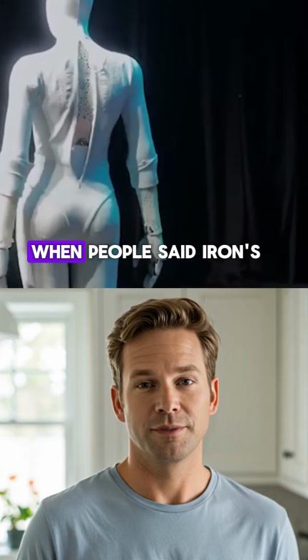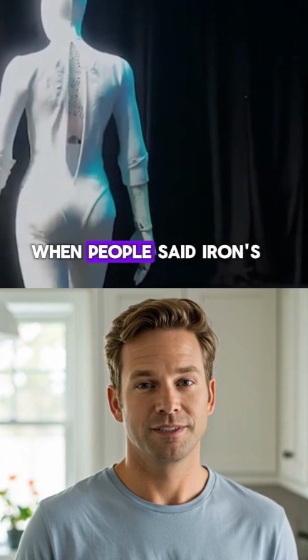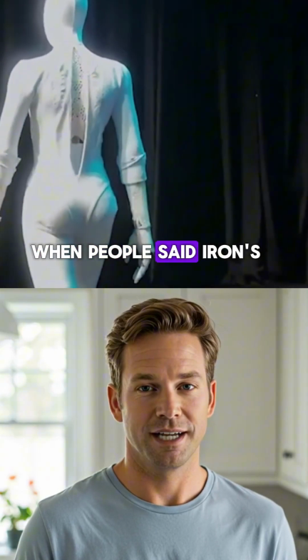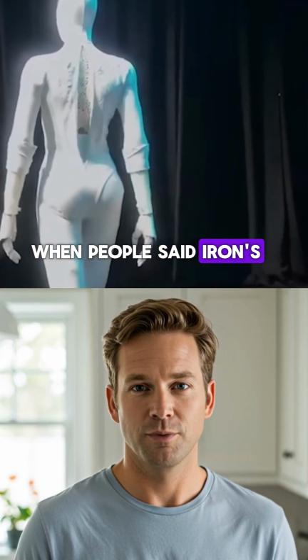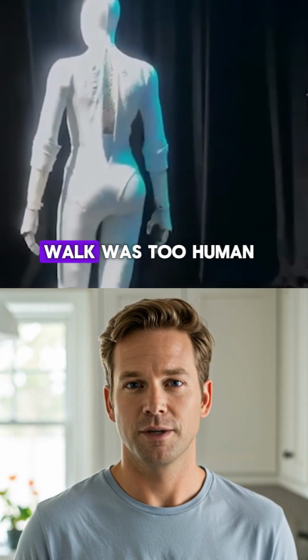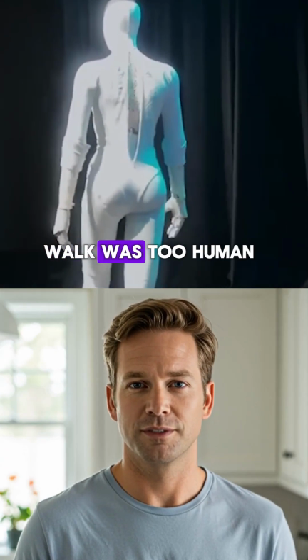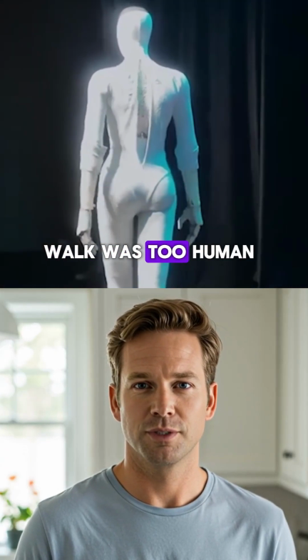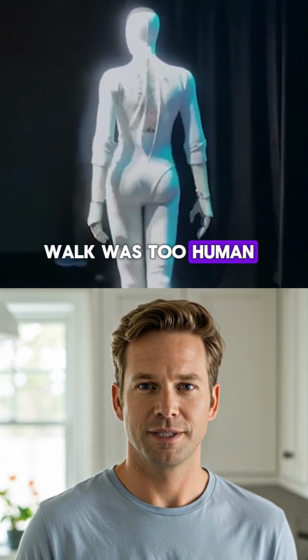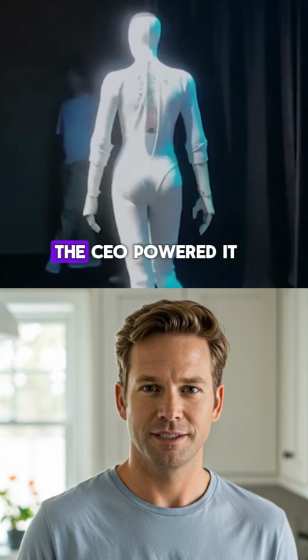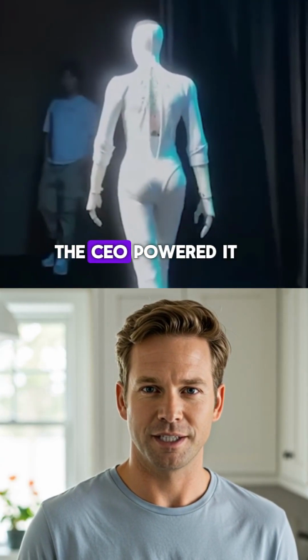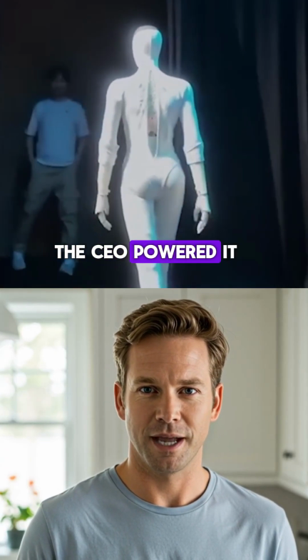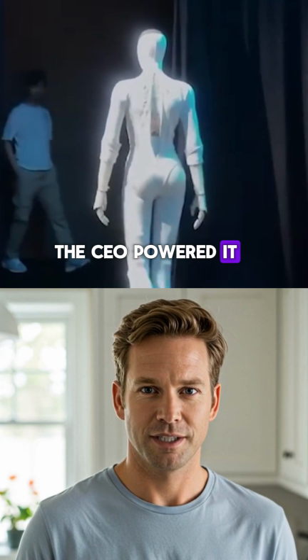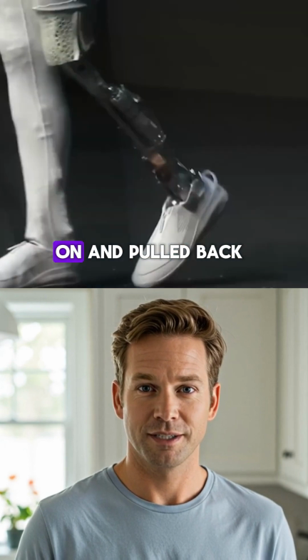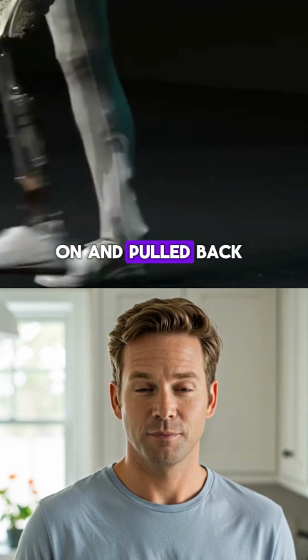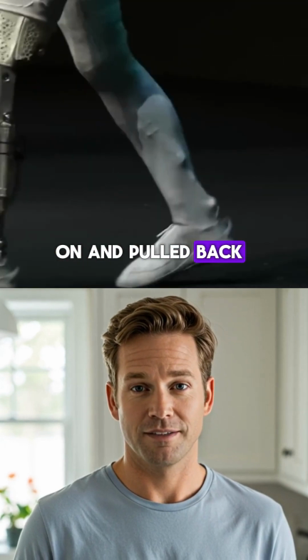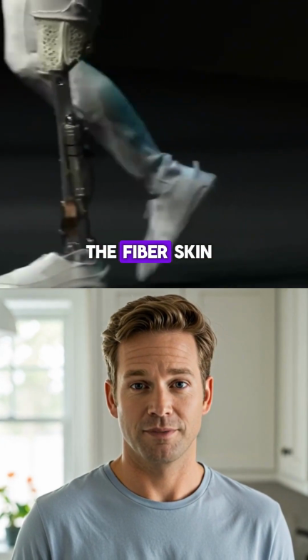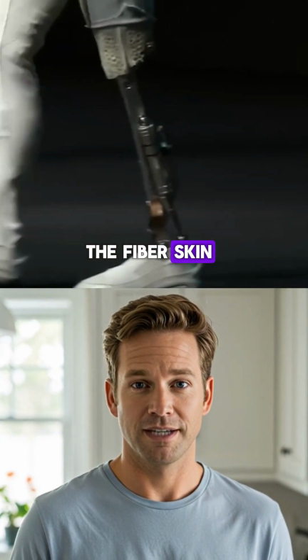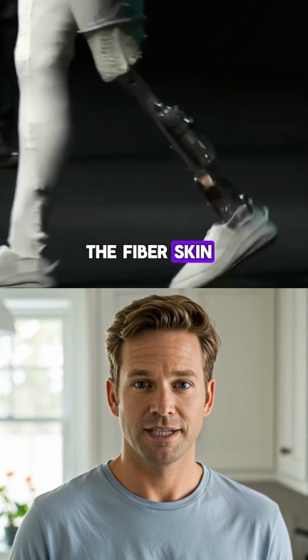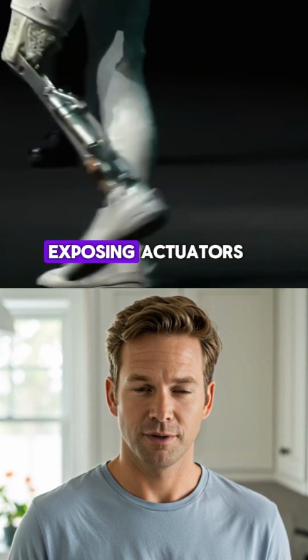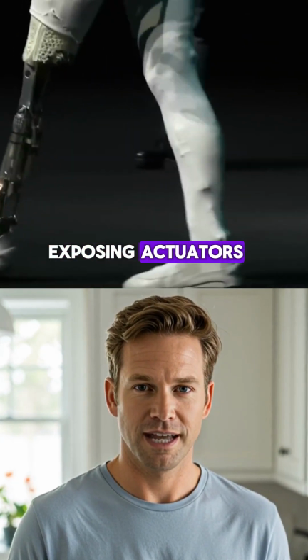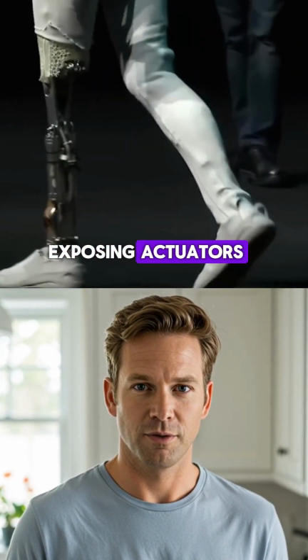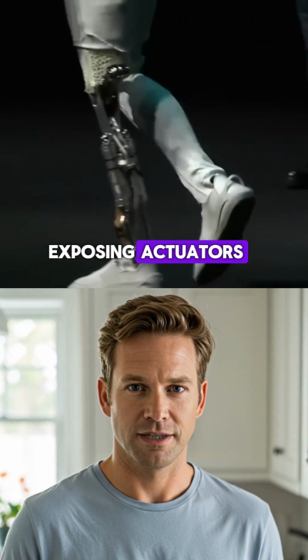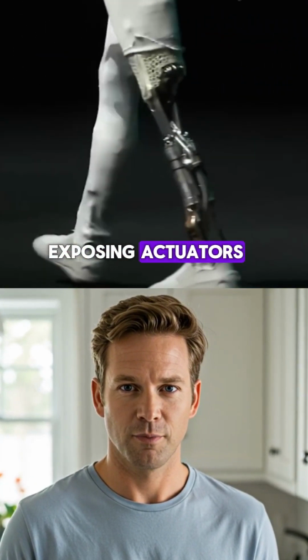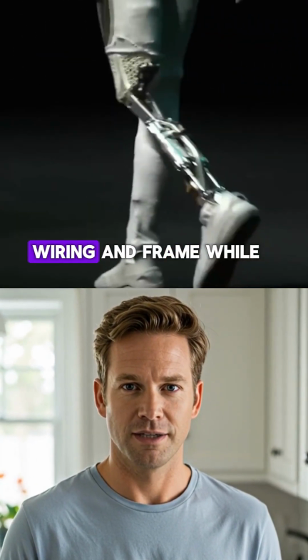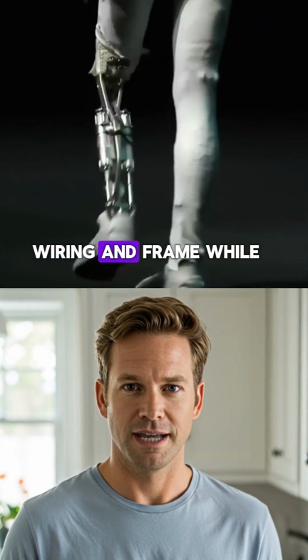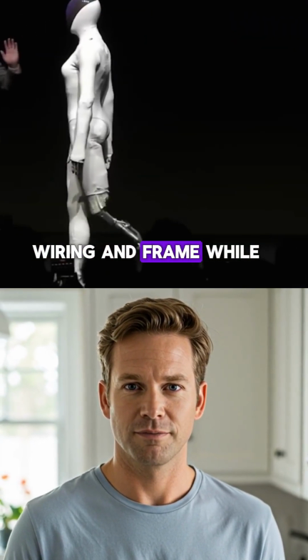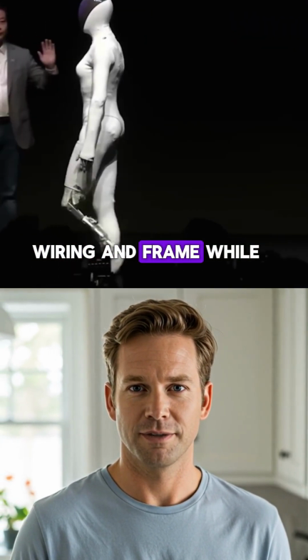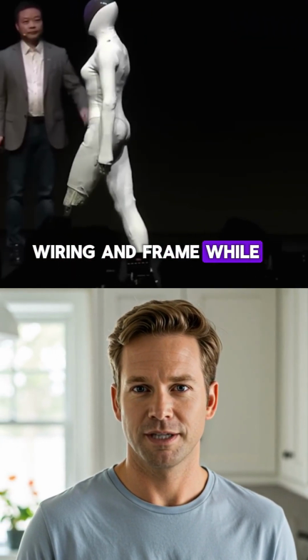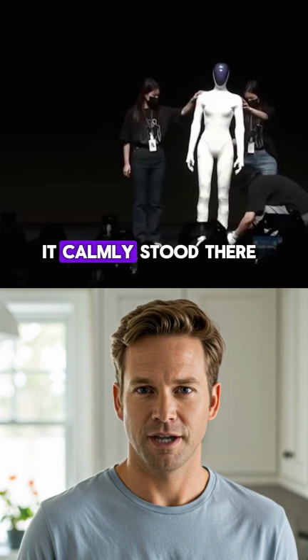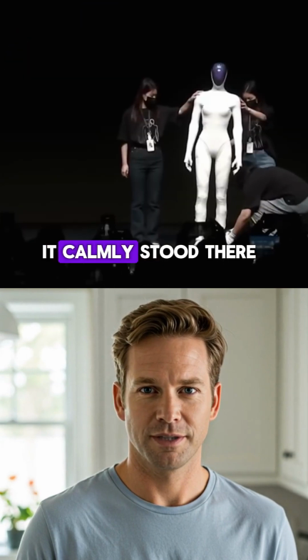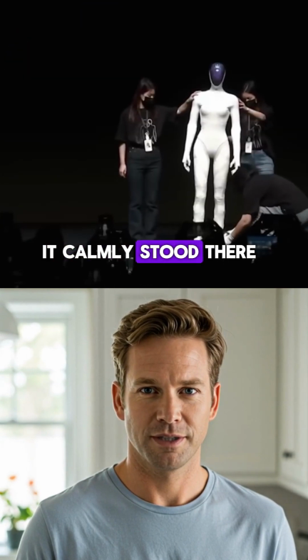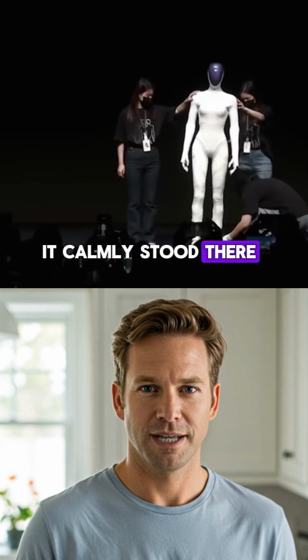When people said Iron's walk was too human, the CEO powered it on and pulled back the fiber skin, exposing actuators, wiring, and frame while it calmly stood there.